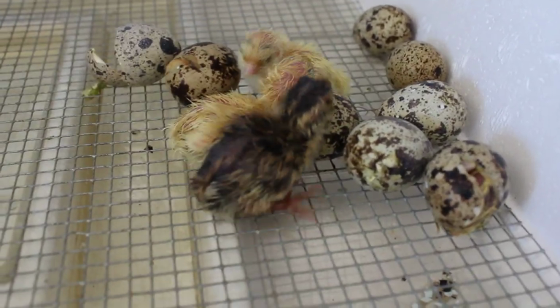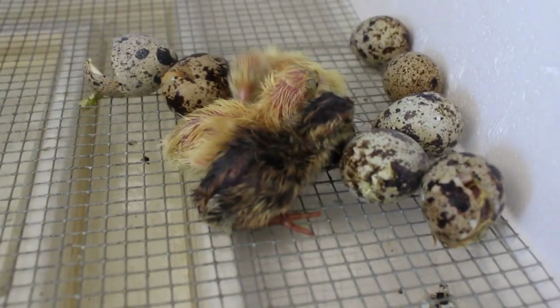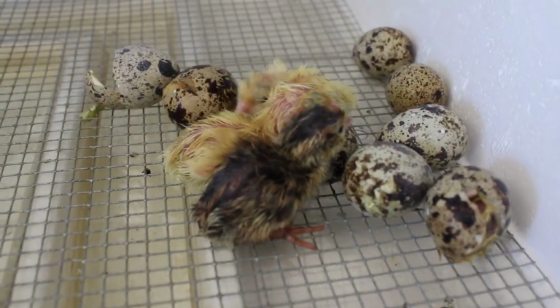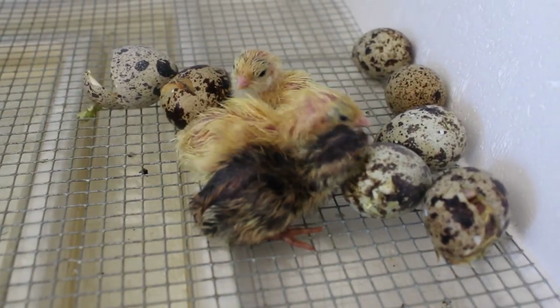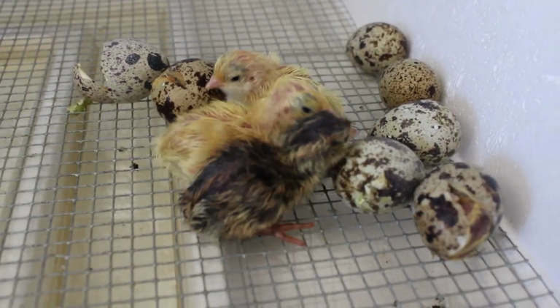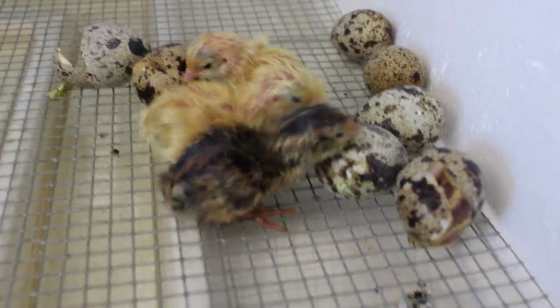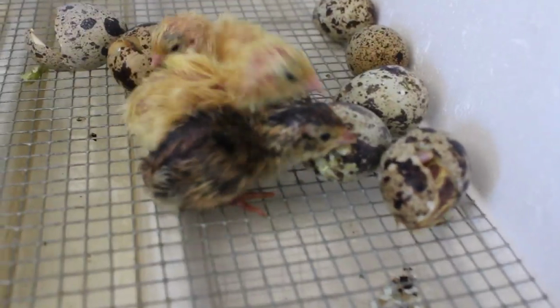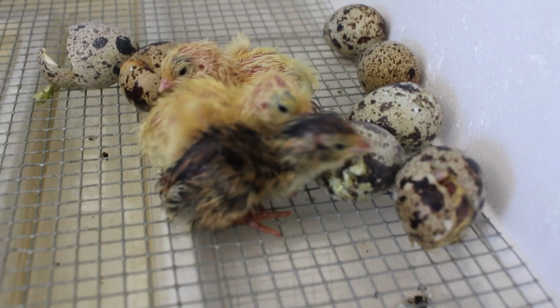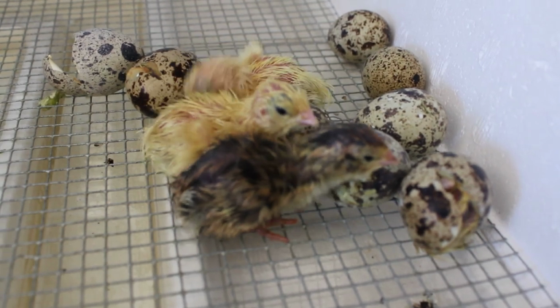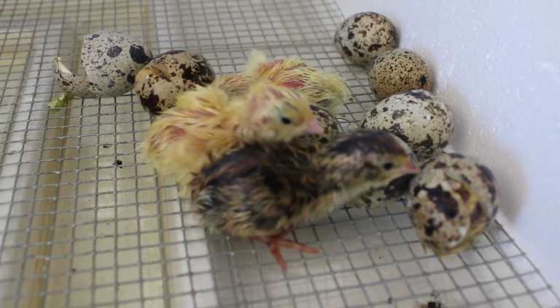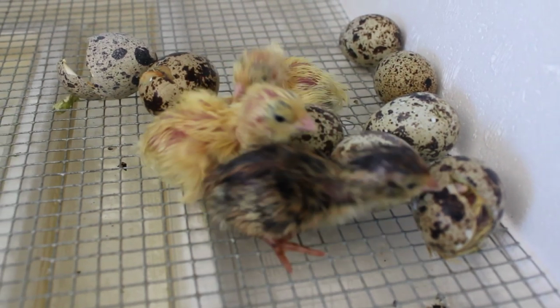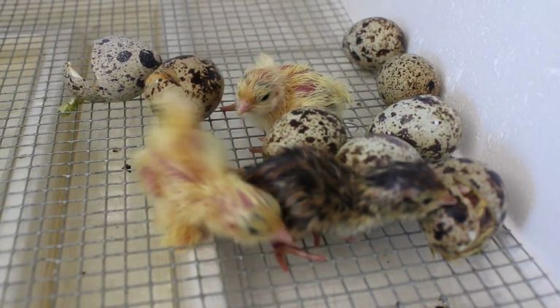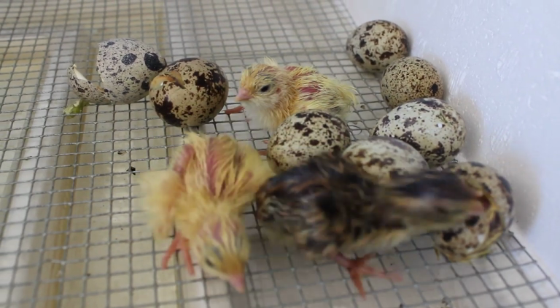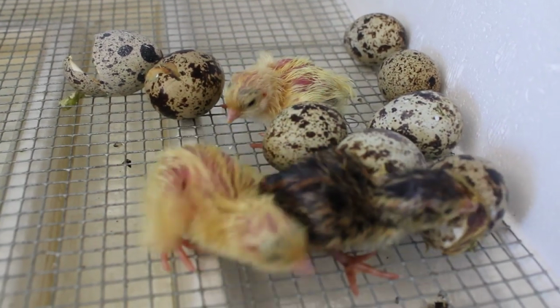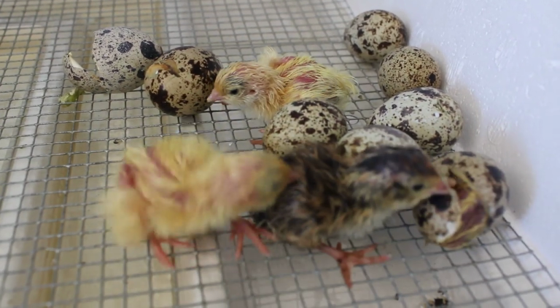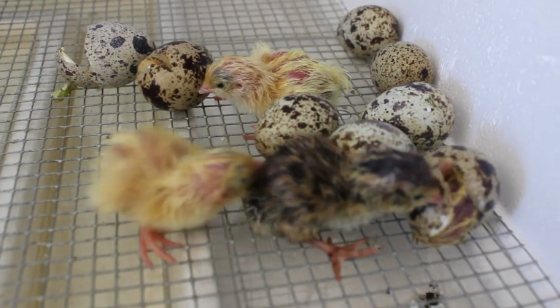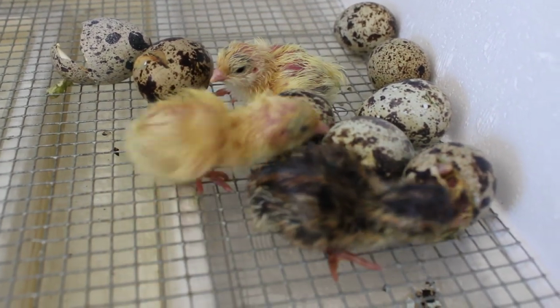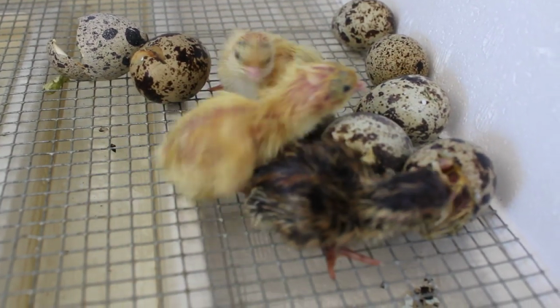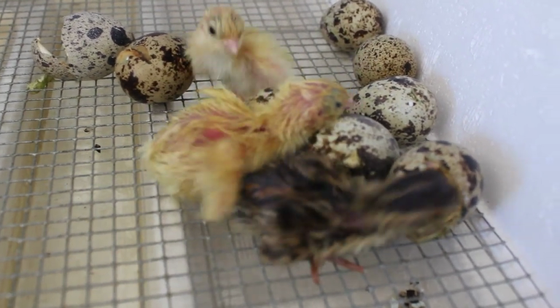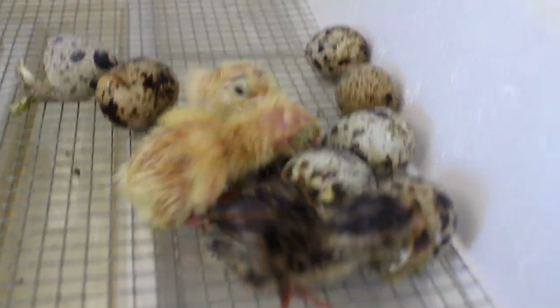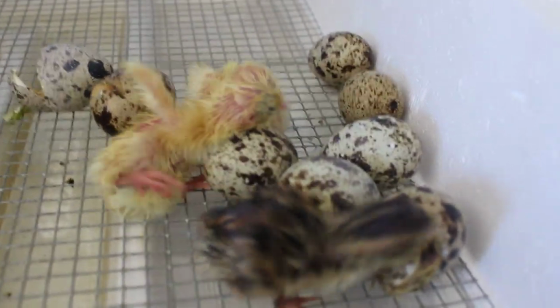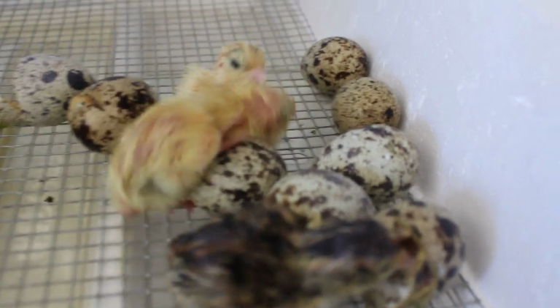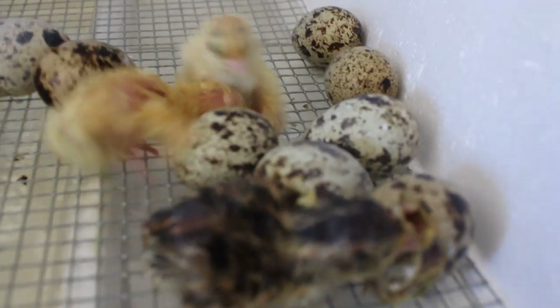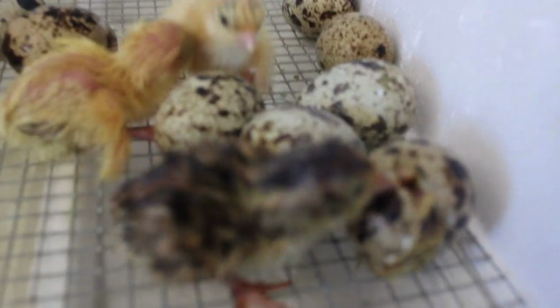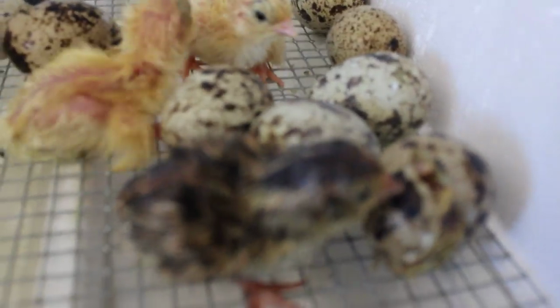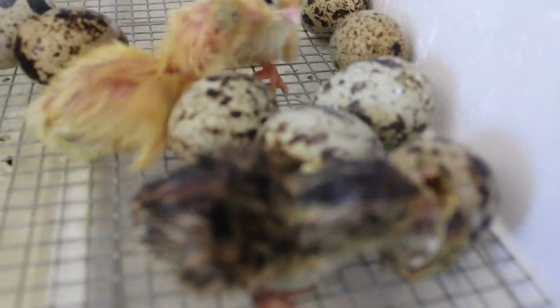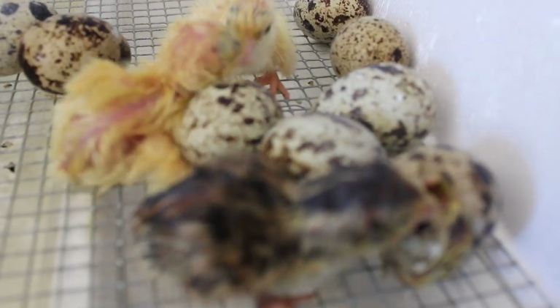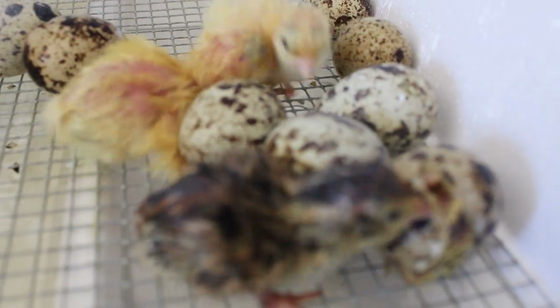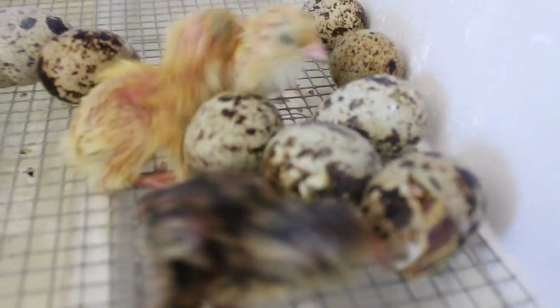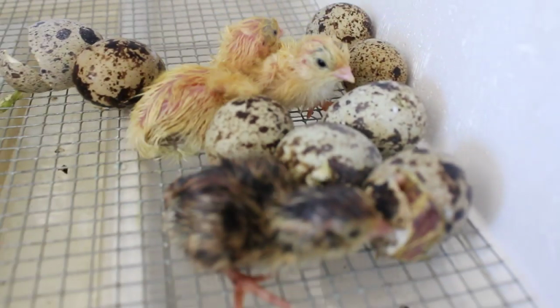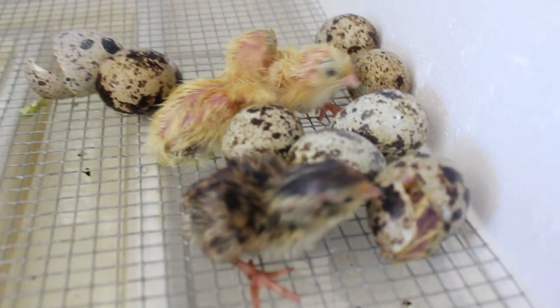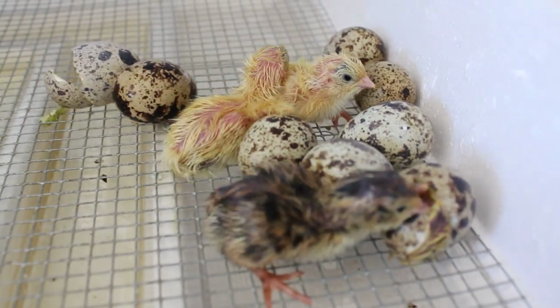Here's my little quail just hatching — 16 days in the incubator and out they come. You can see that little one that's just popping out of his shell. I can't believe his brother stops pecking at him.